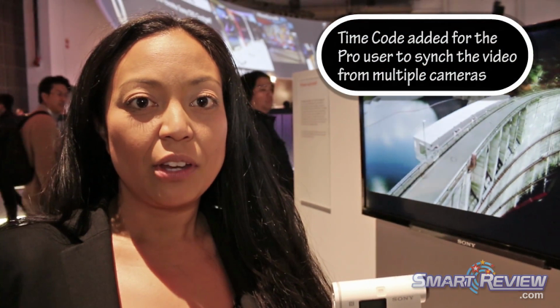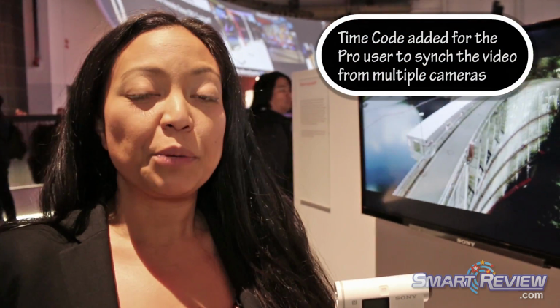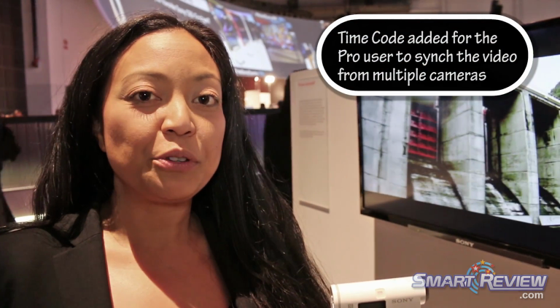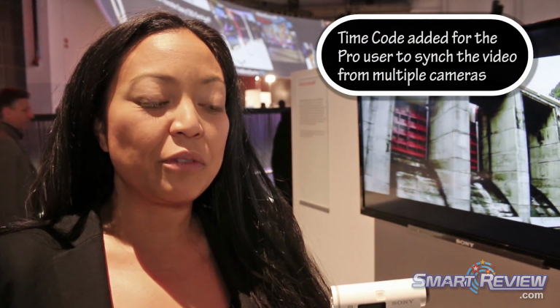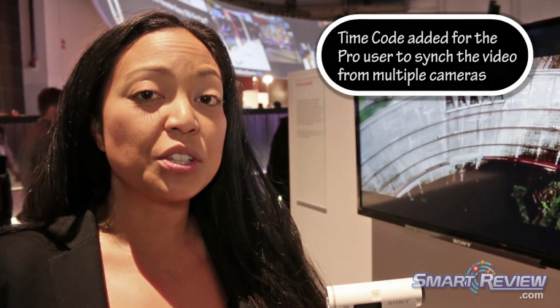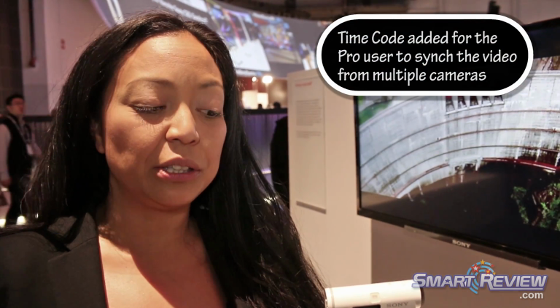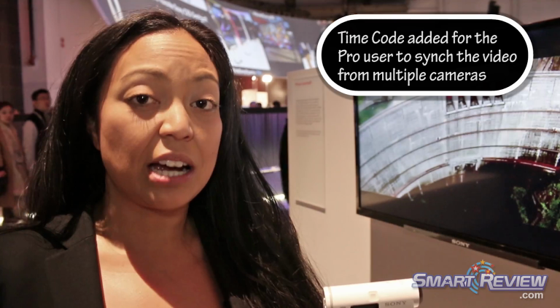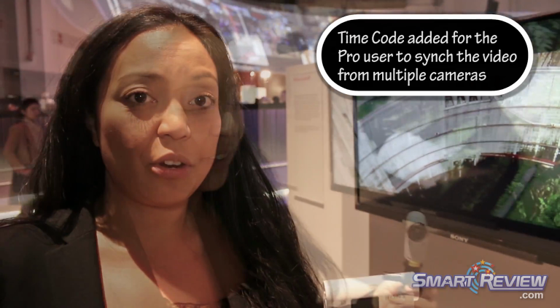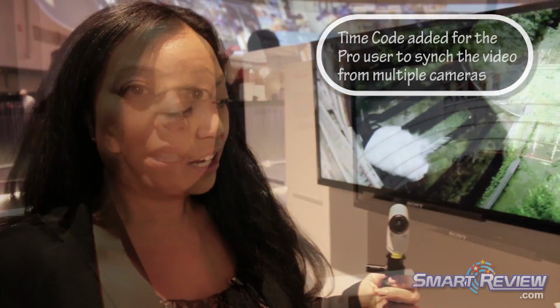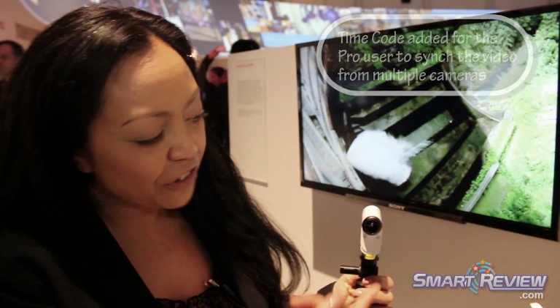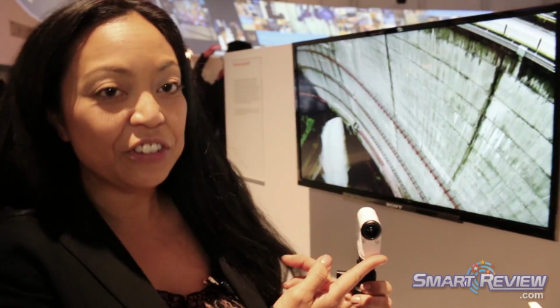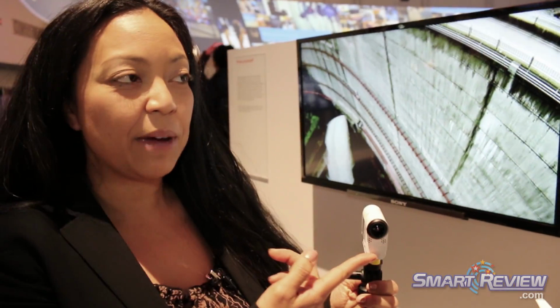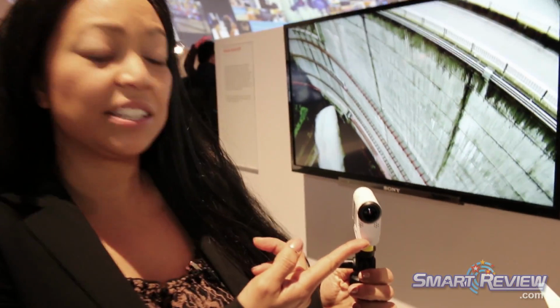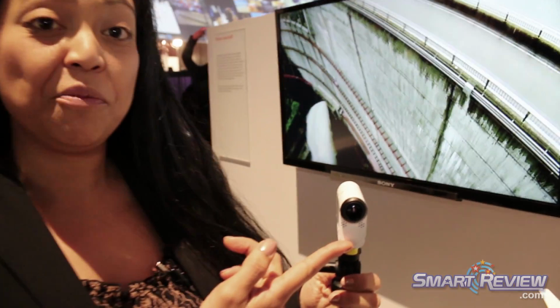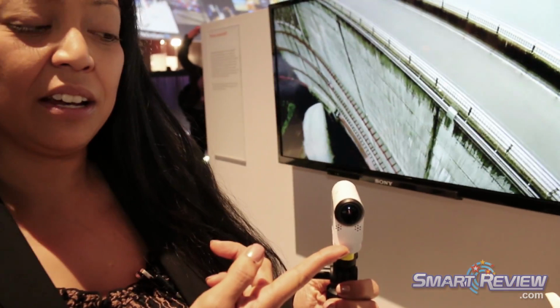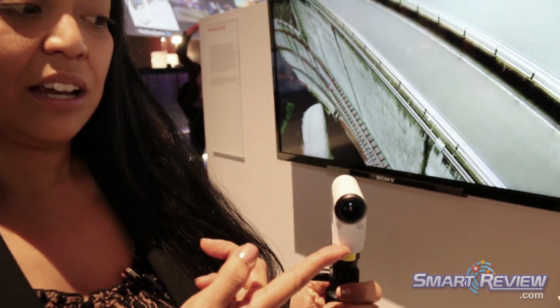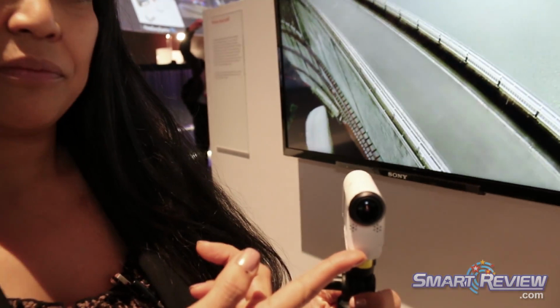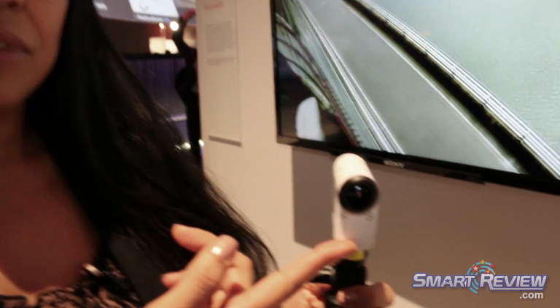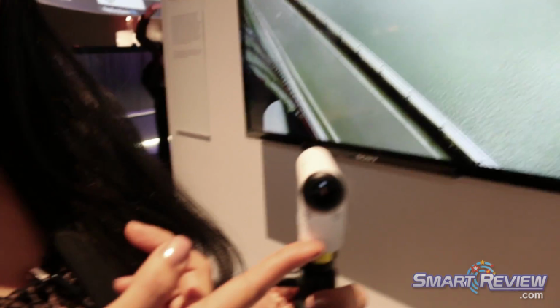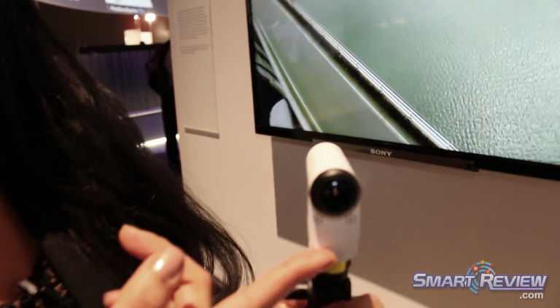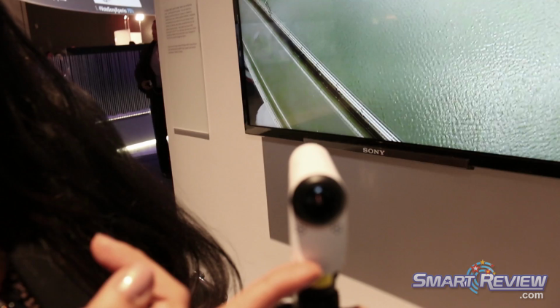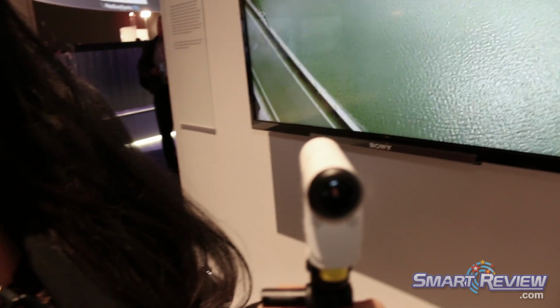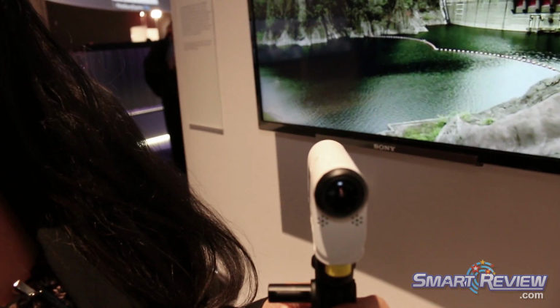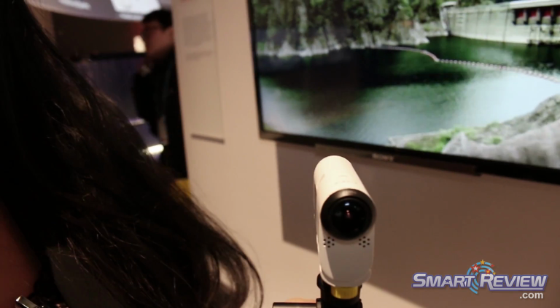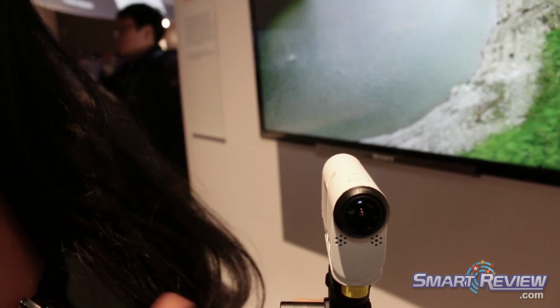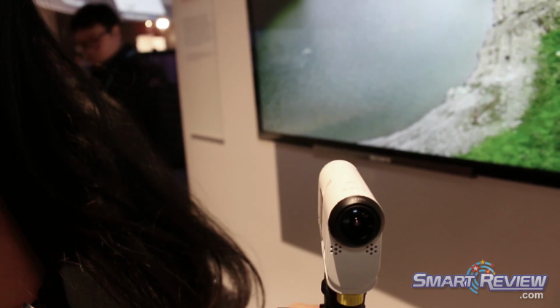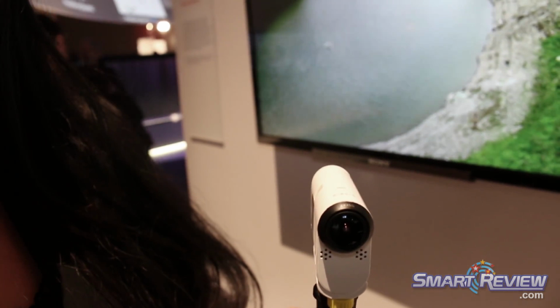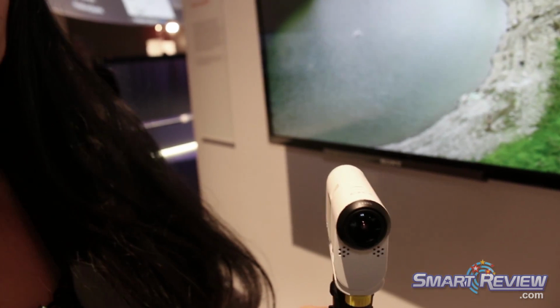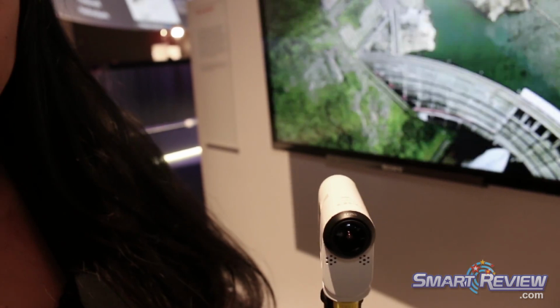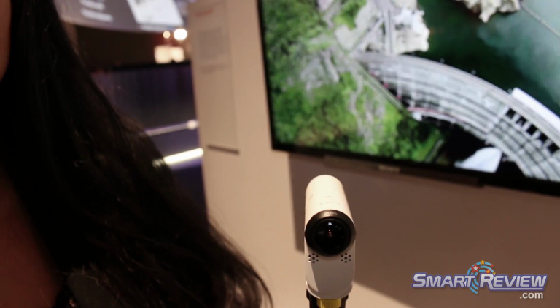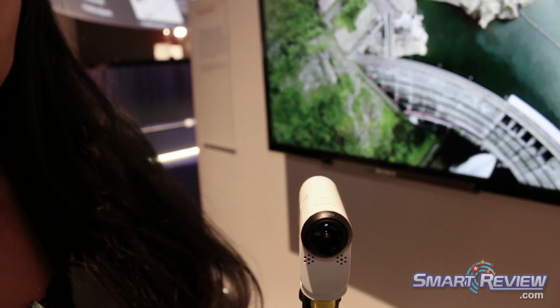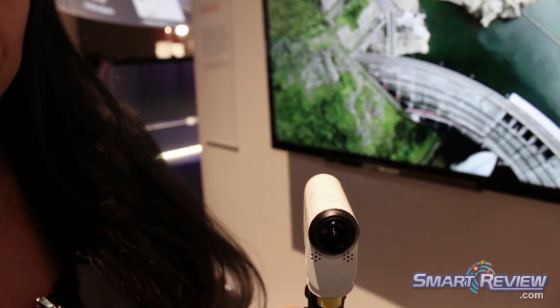For the pro user, we've also included time code. In the front, you see a mounted stereo mic. There's also a port where you can attach an external mic for even better audio.